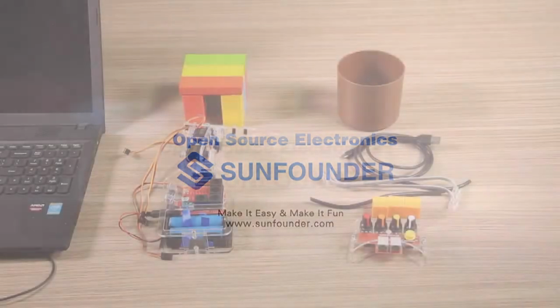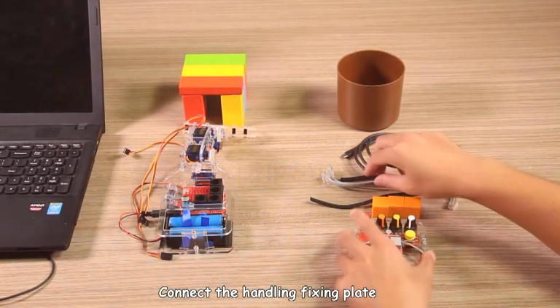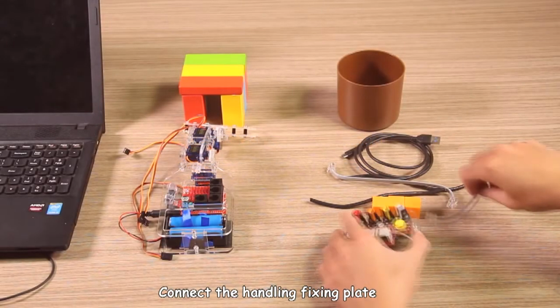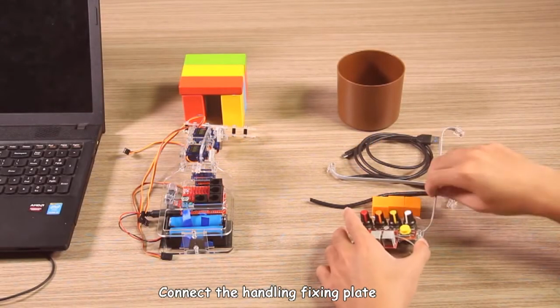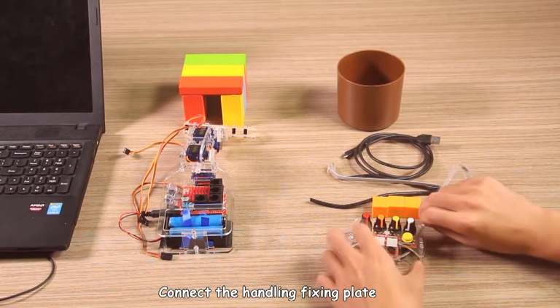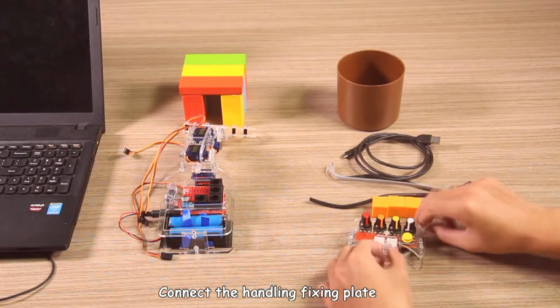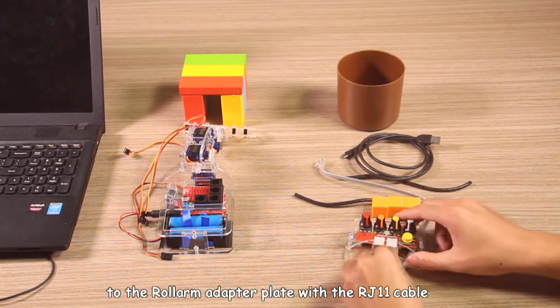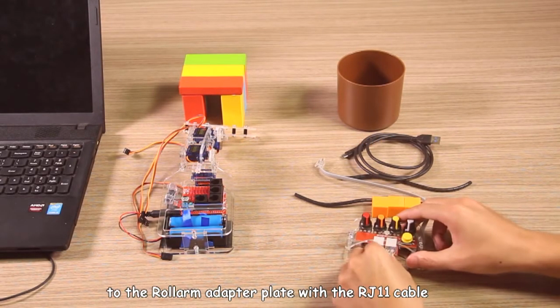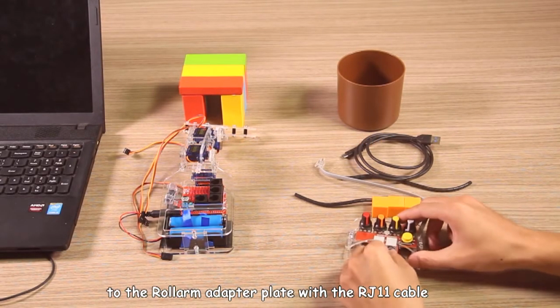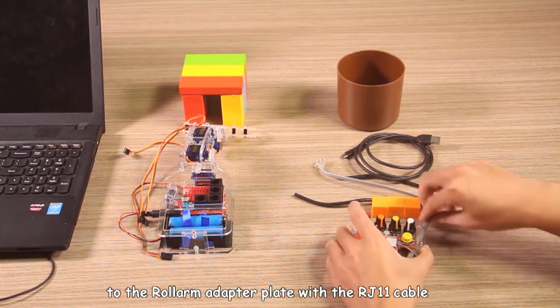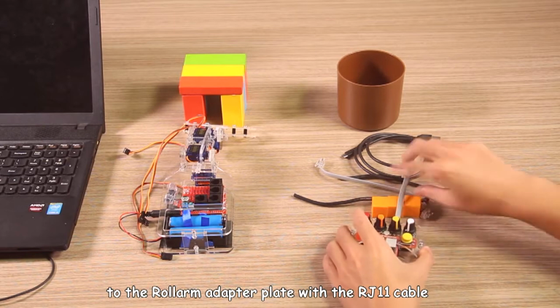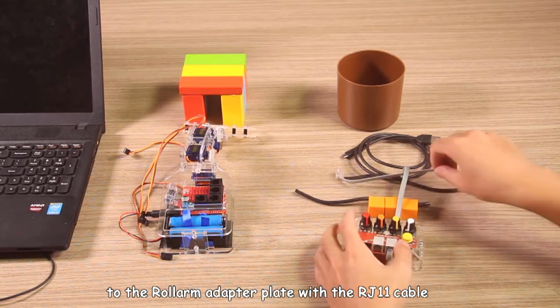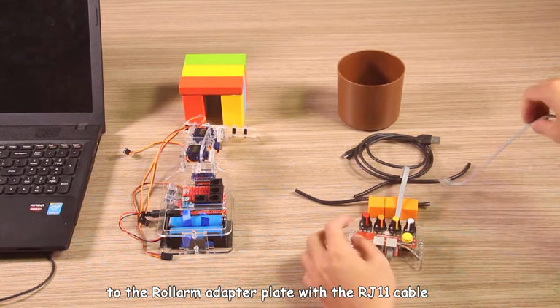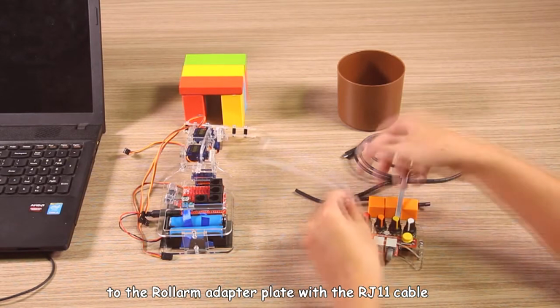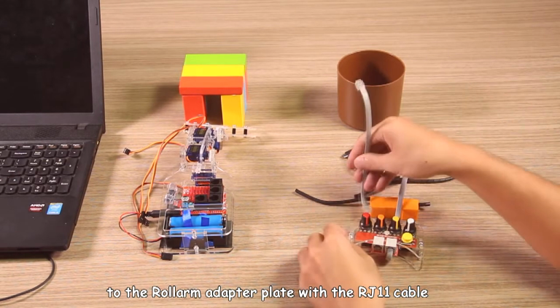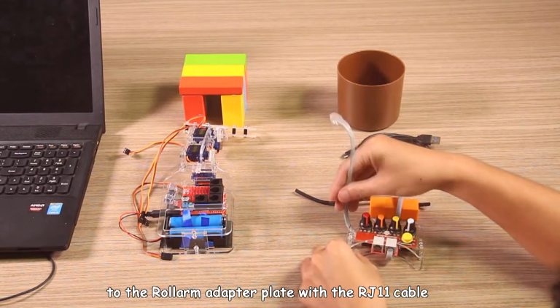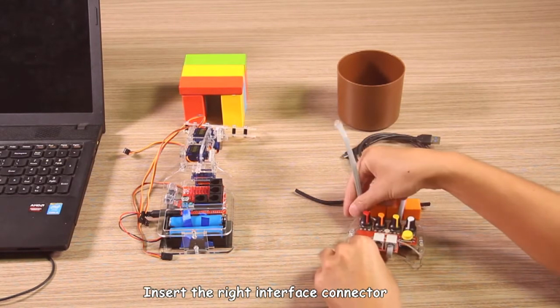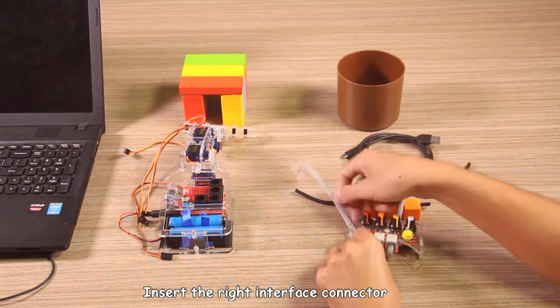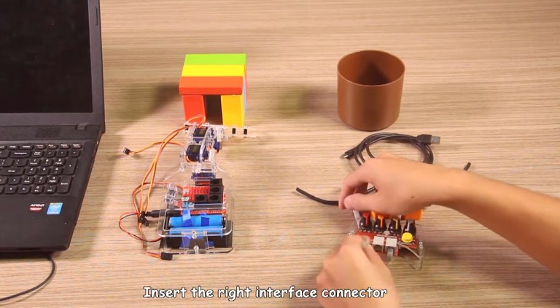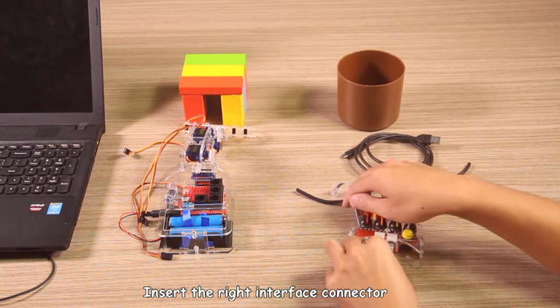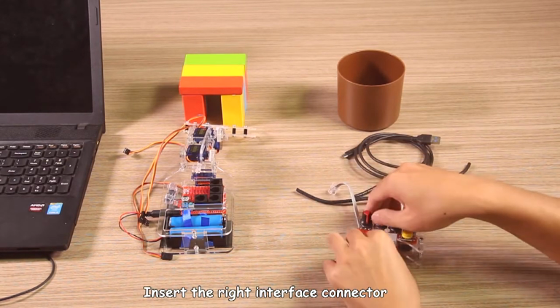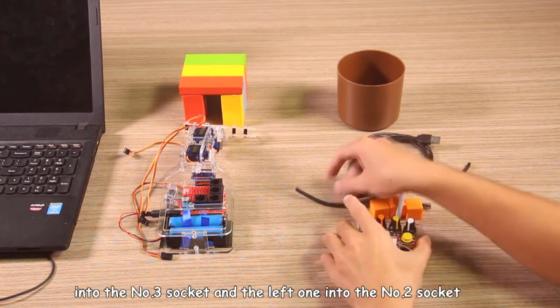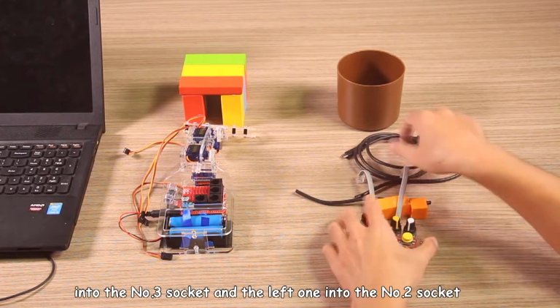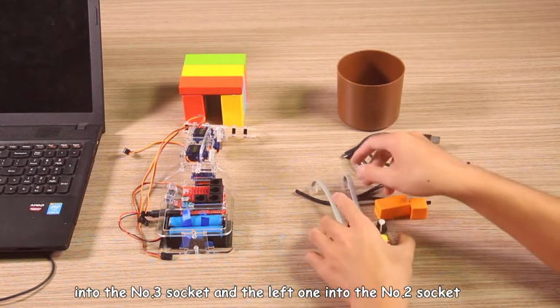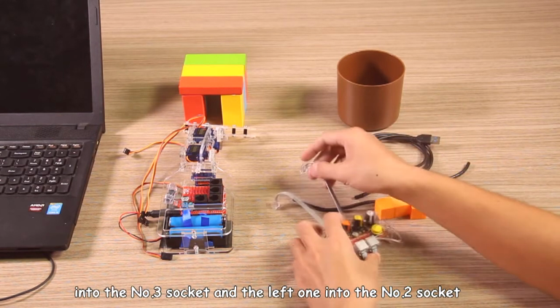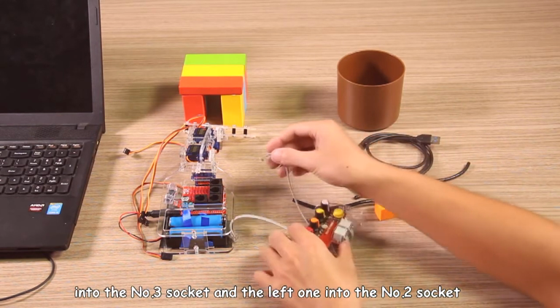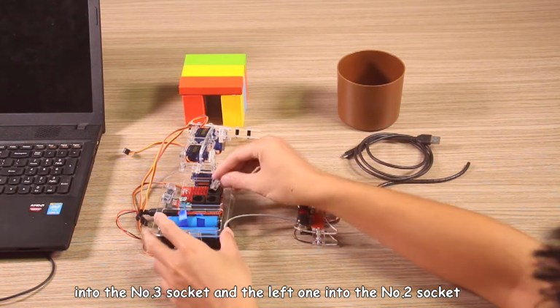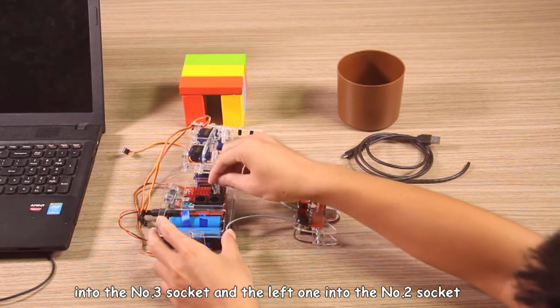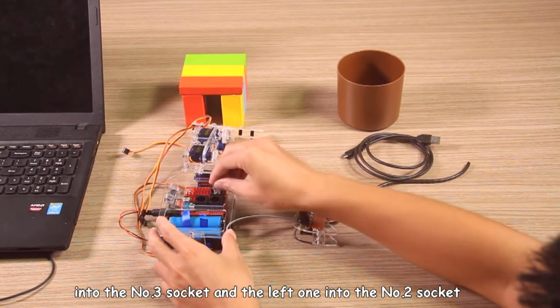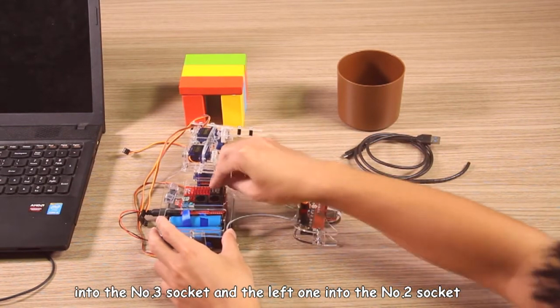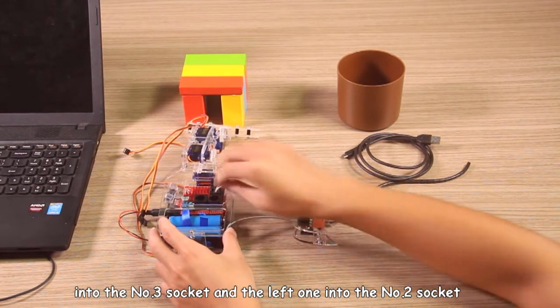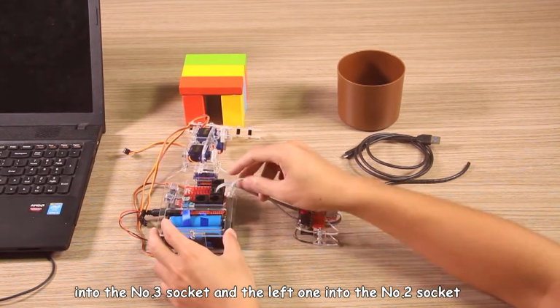Connect the handling fixed plate to the long arm adapter plate with the RJ11 cable. Insert the right interface connector into the No.3 socket and the left one into the No.2 socket.